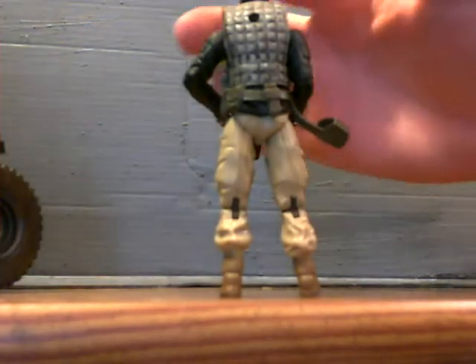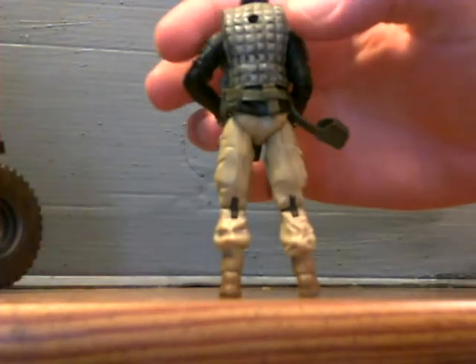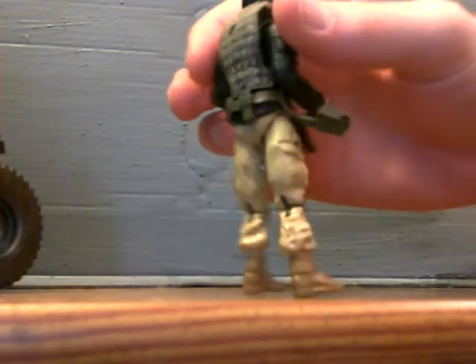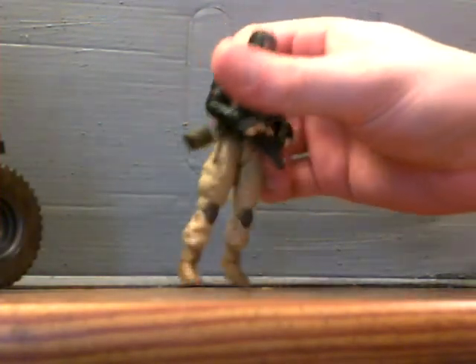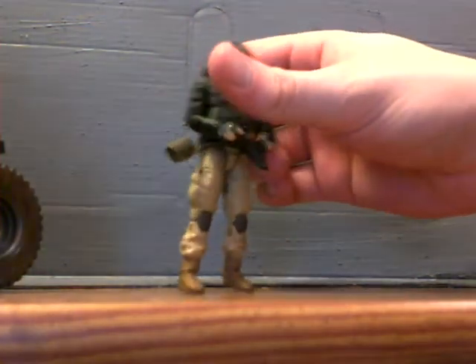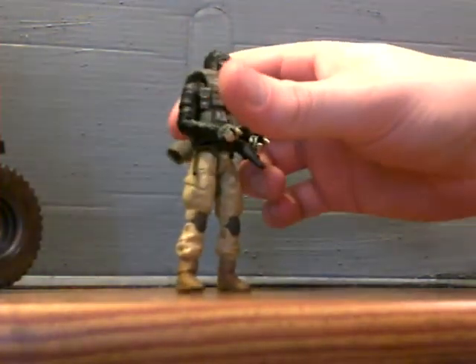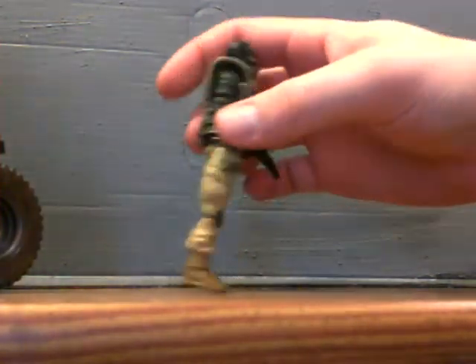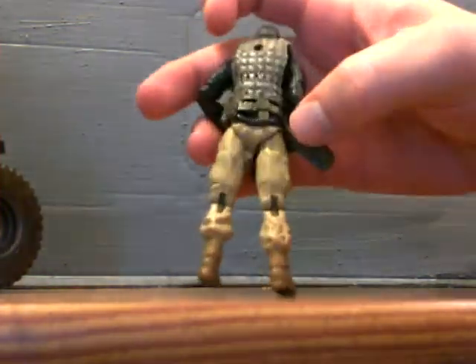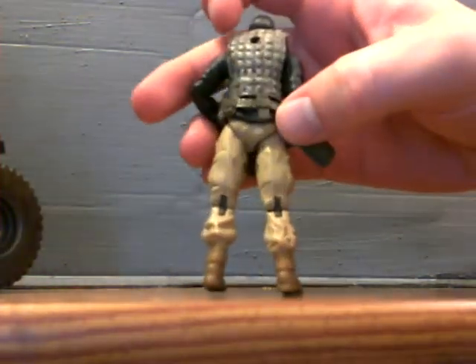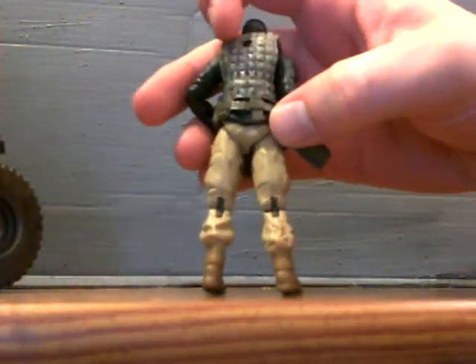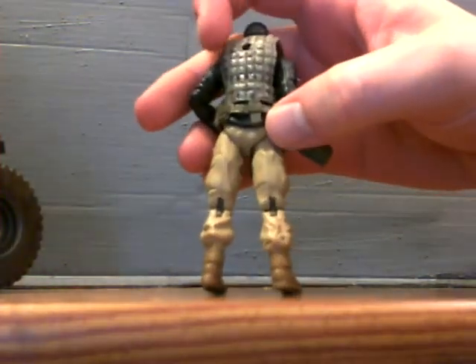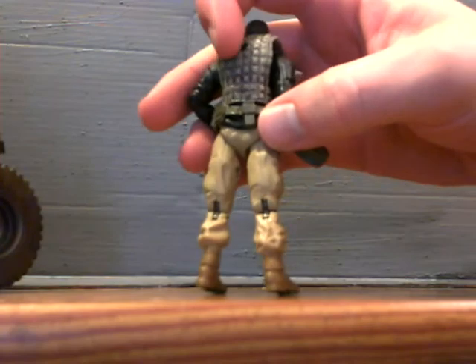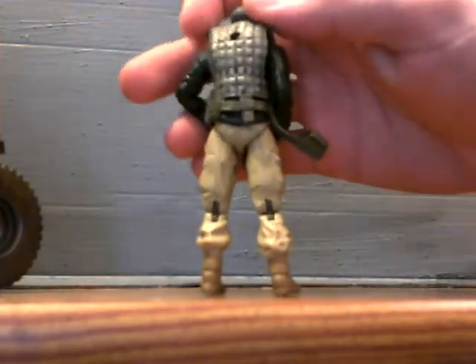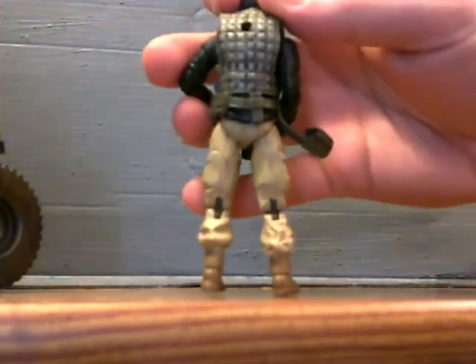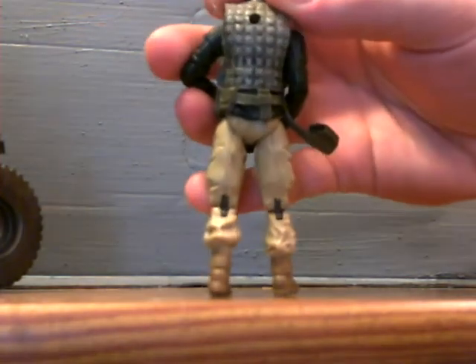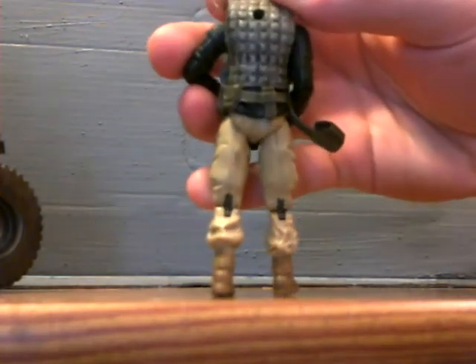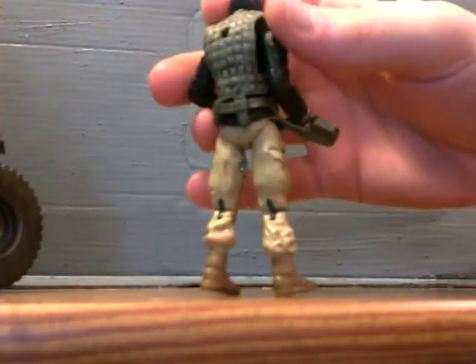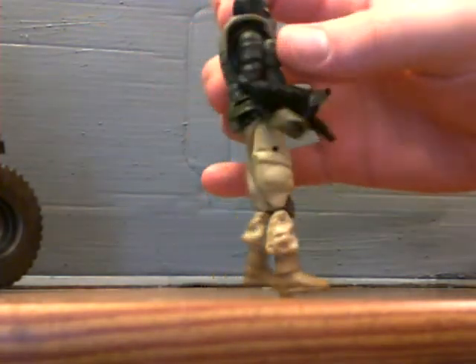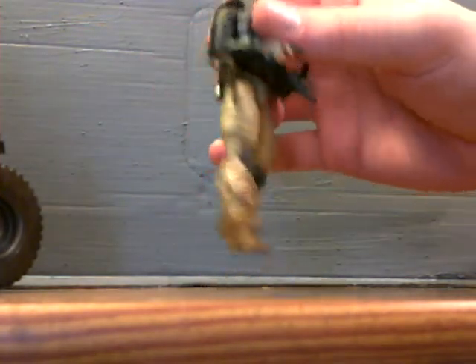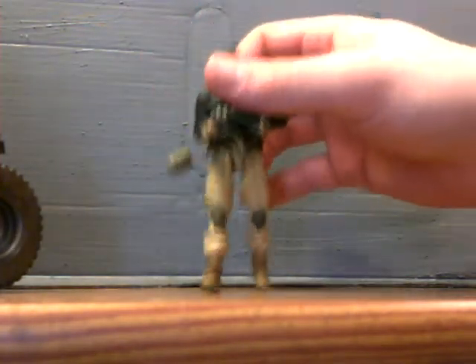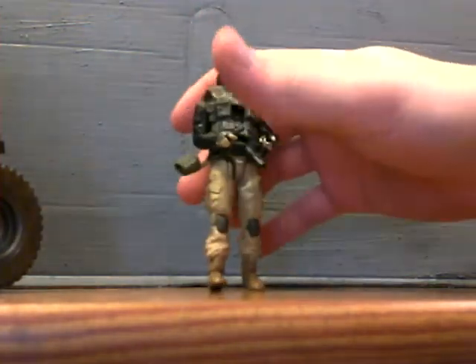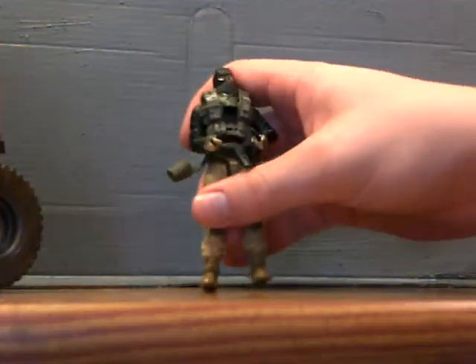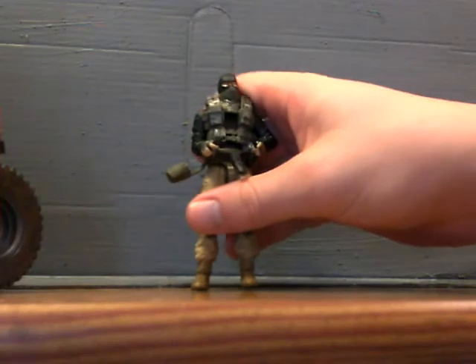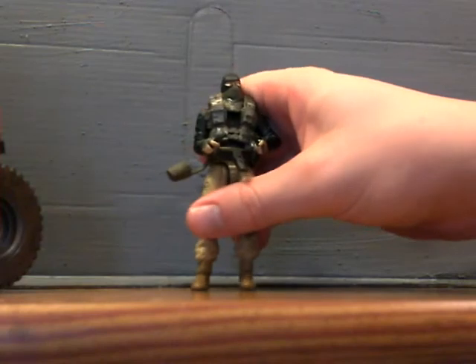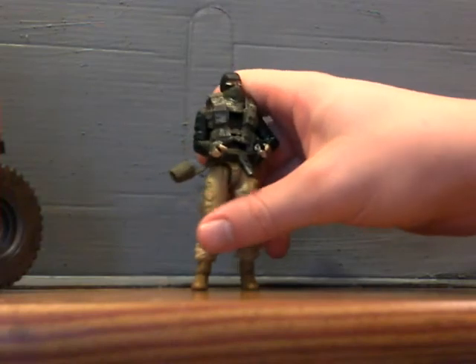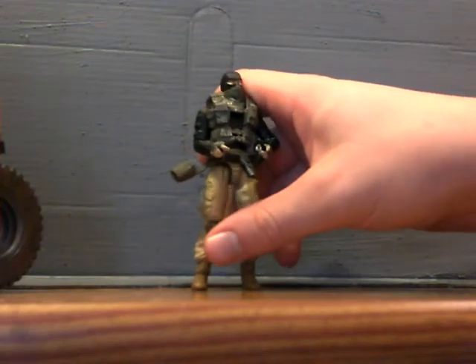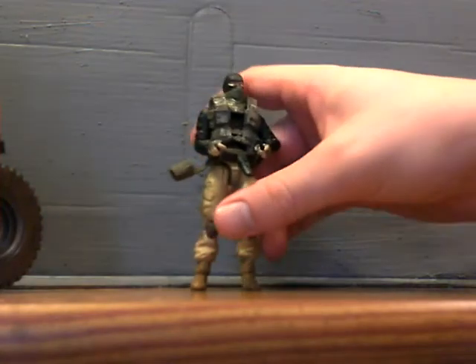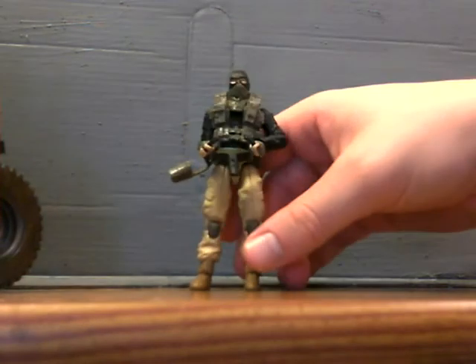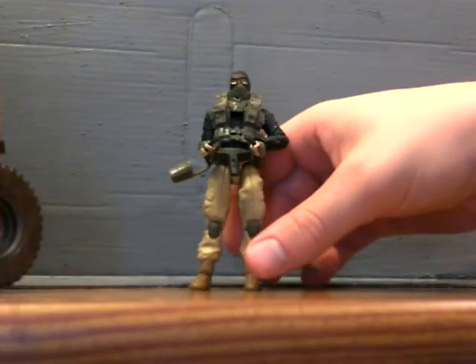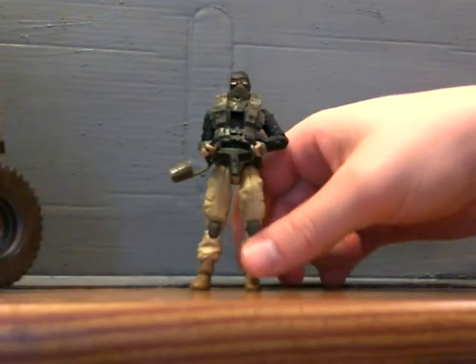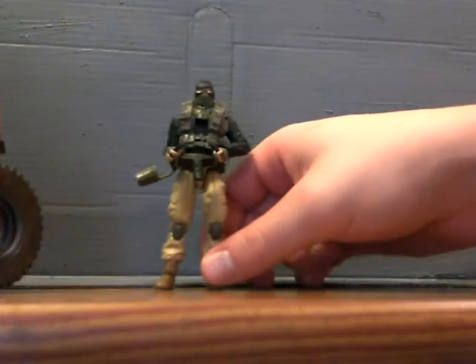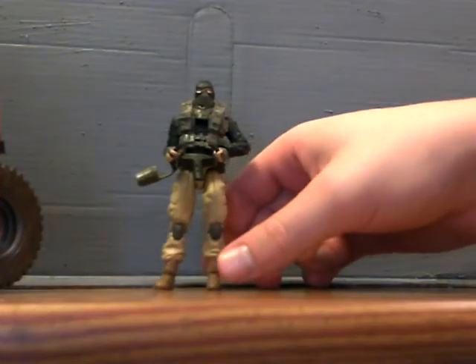The color scheme on him is really nice though. I especially liked this back part right here — I'd take it off of him anyway, but it looks cool.